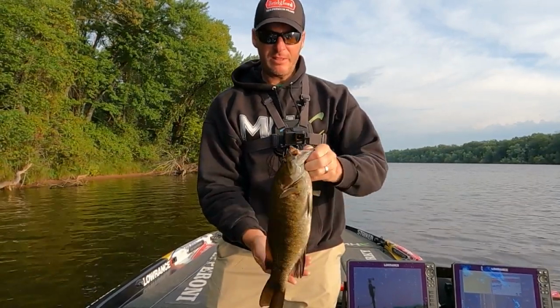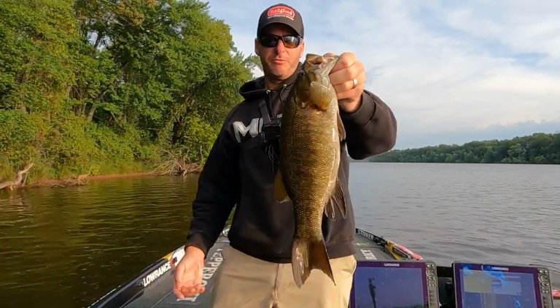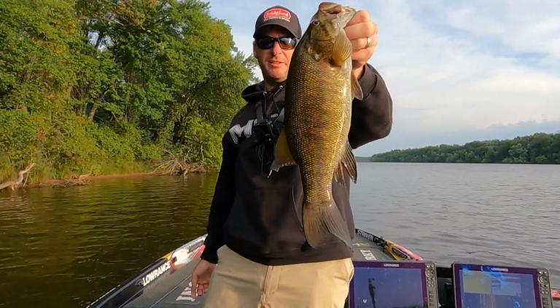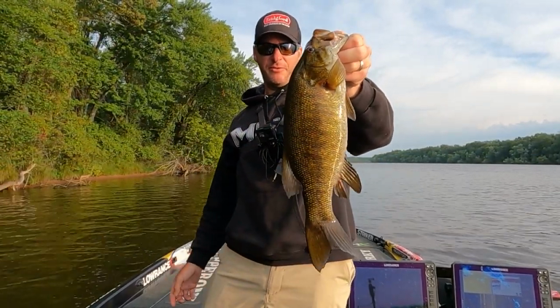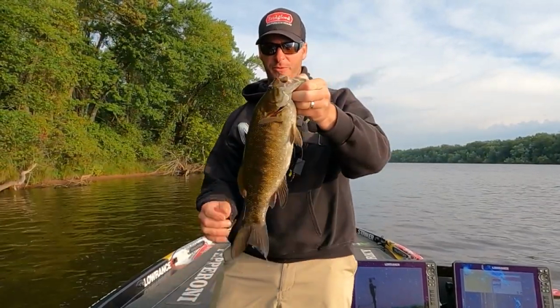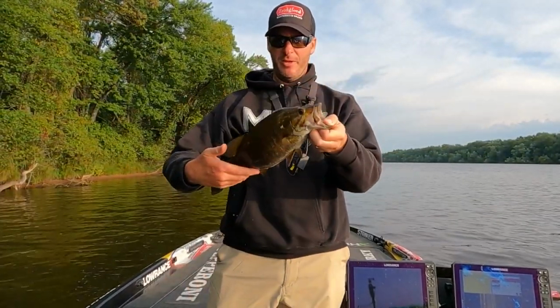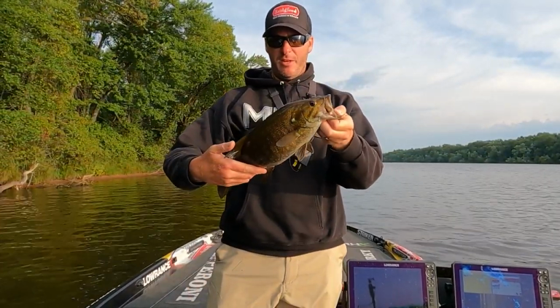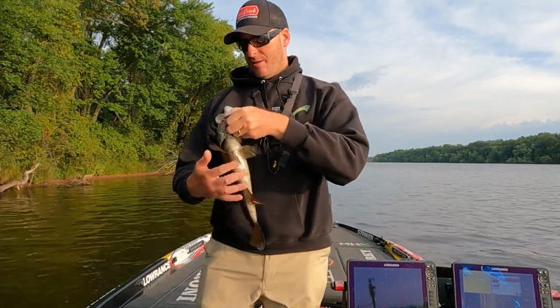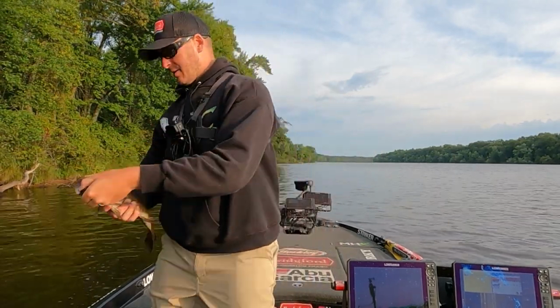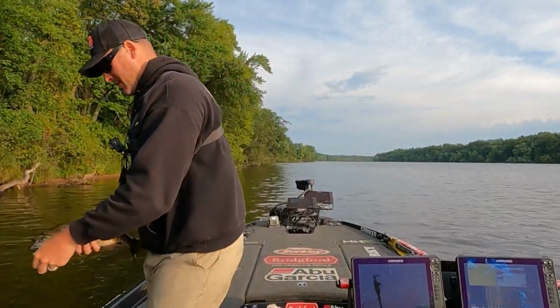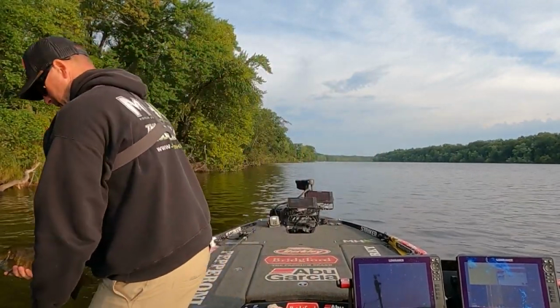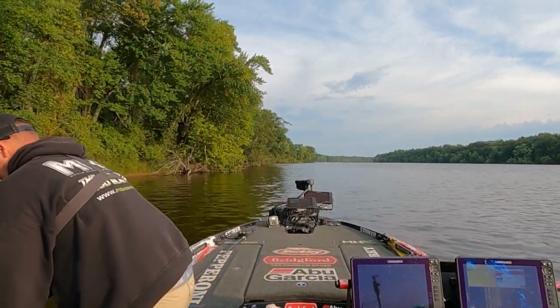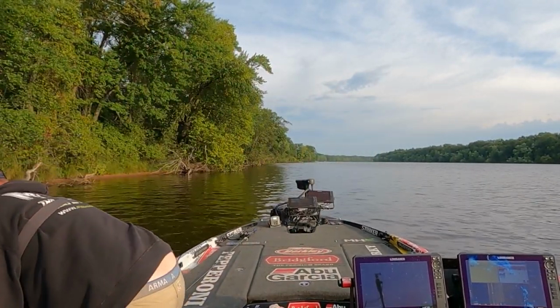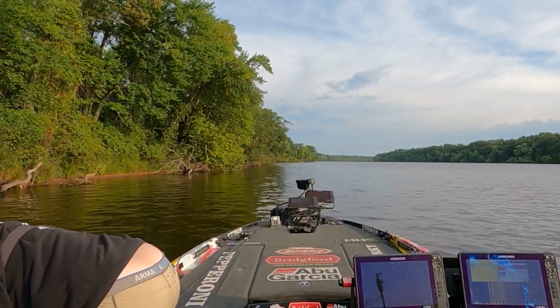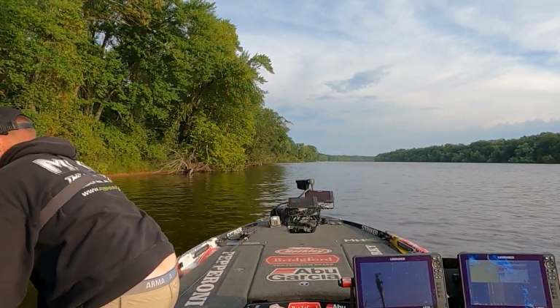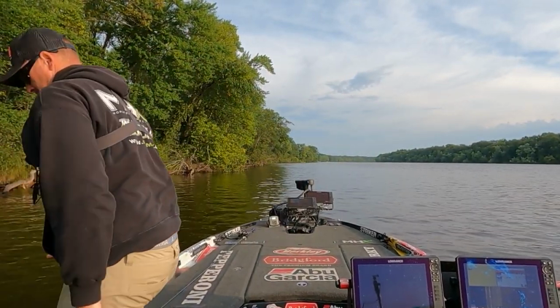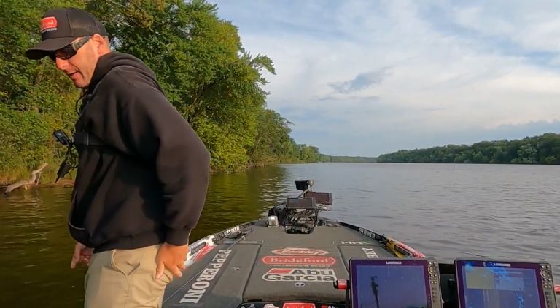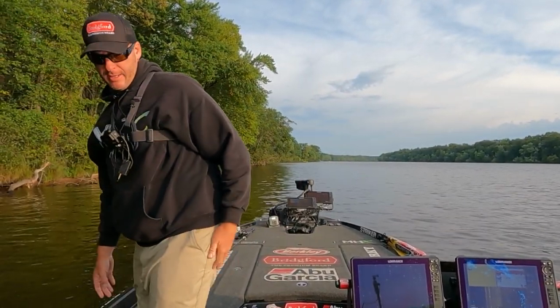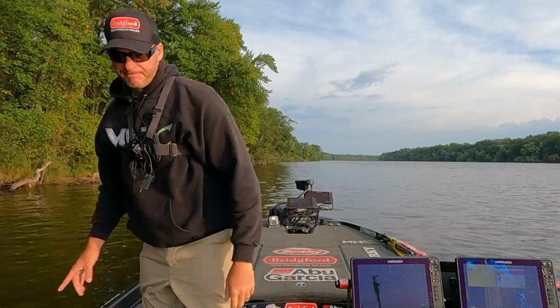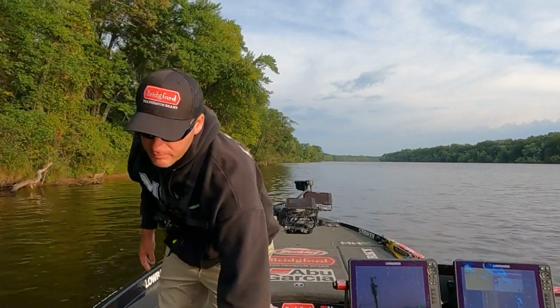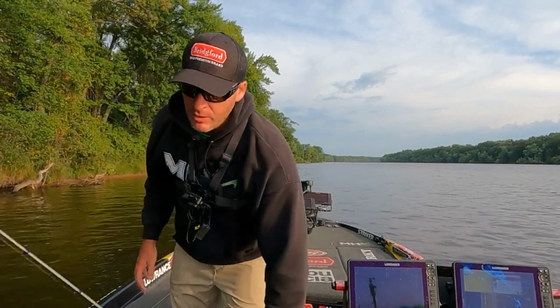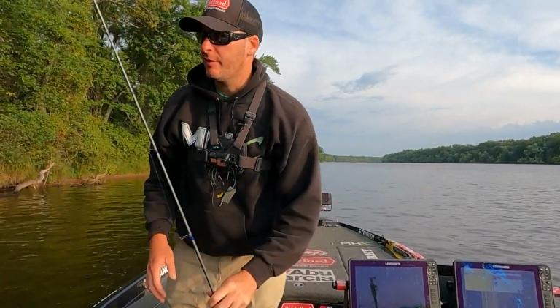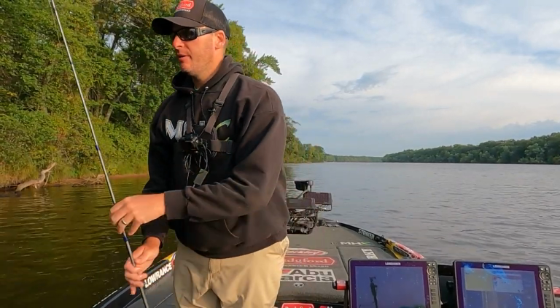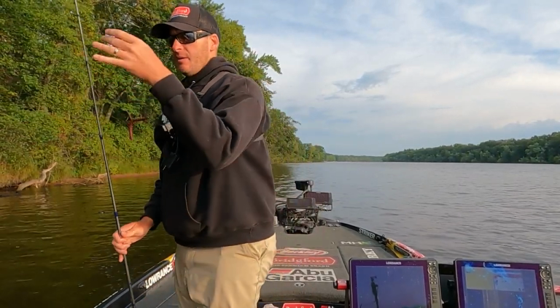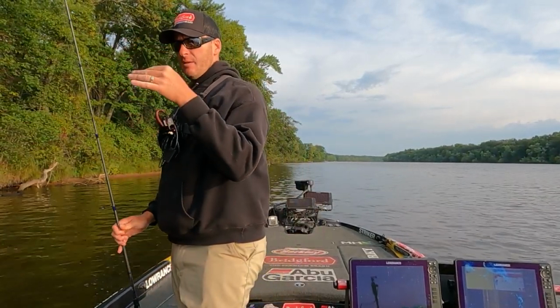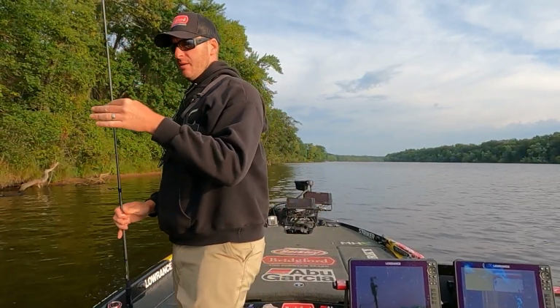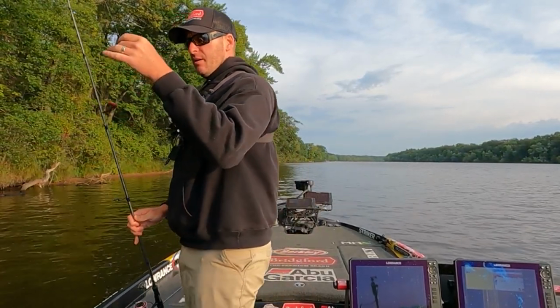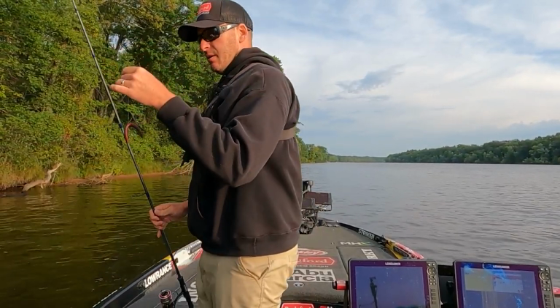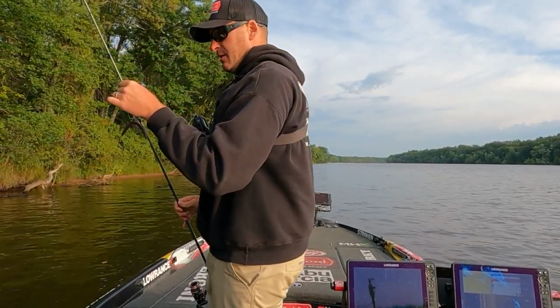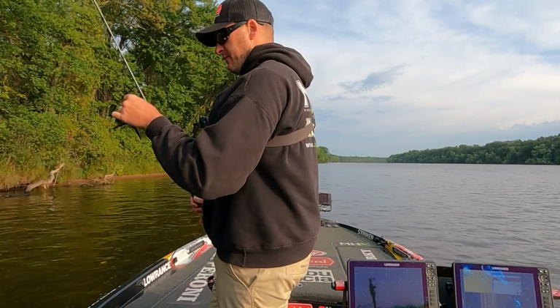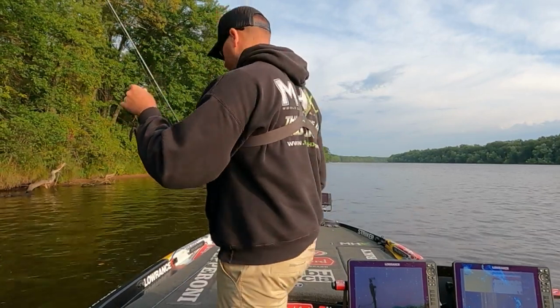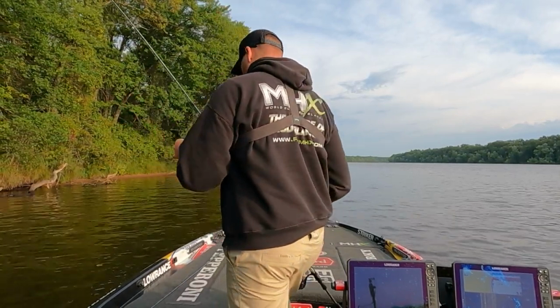They're so red in this river — it's beautiful. Let's get him back. Fish number one.